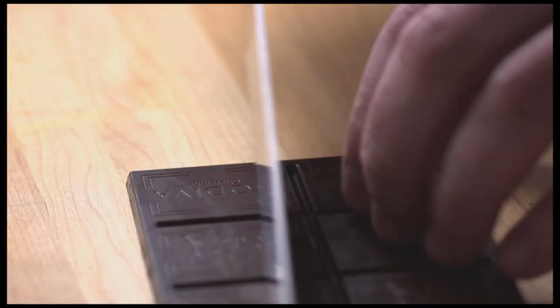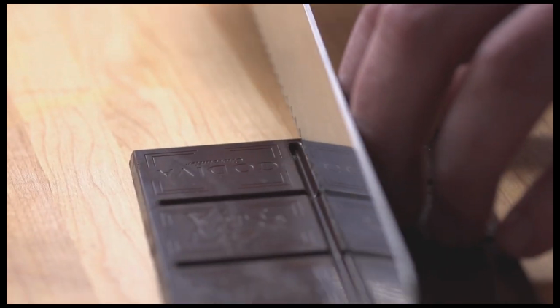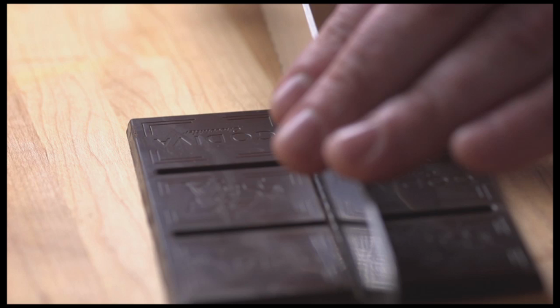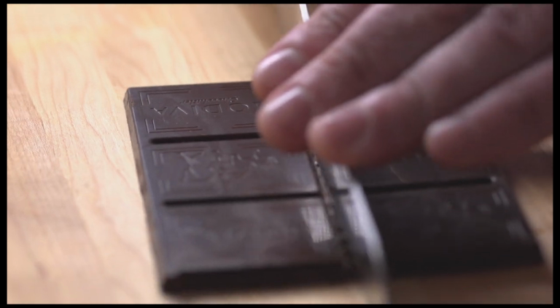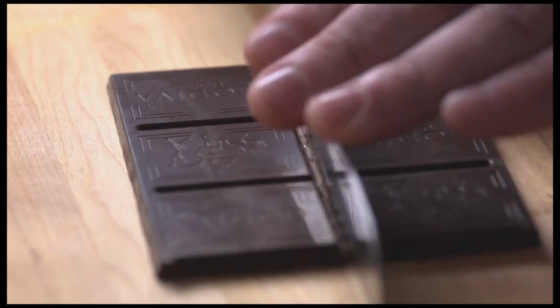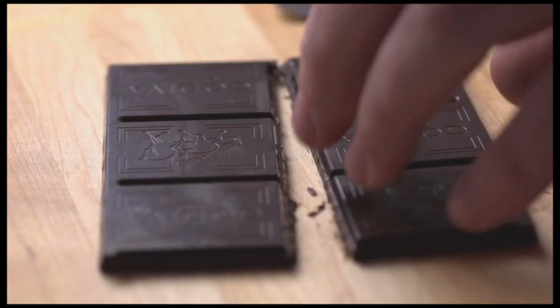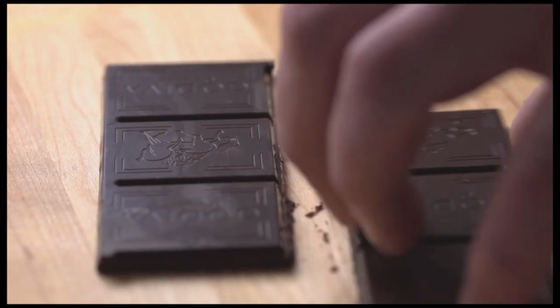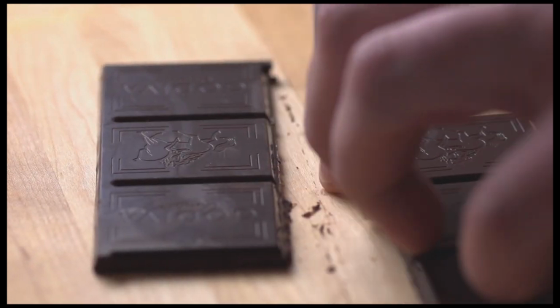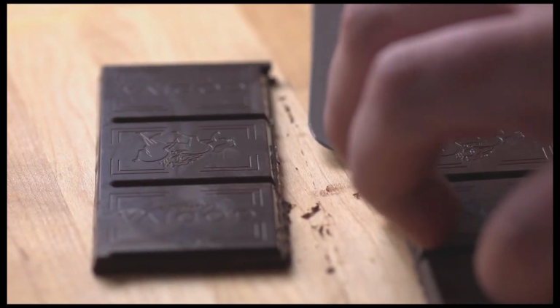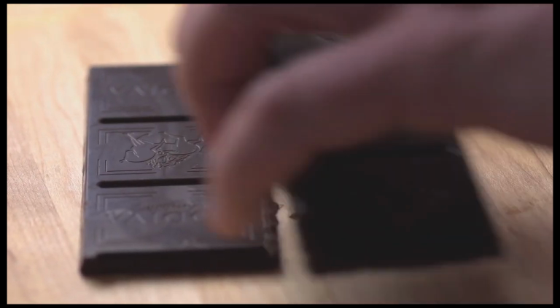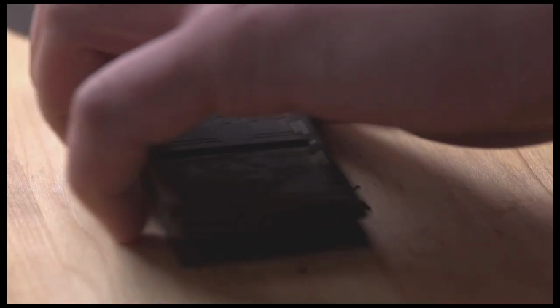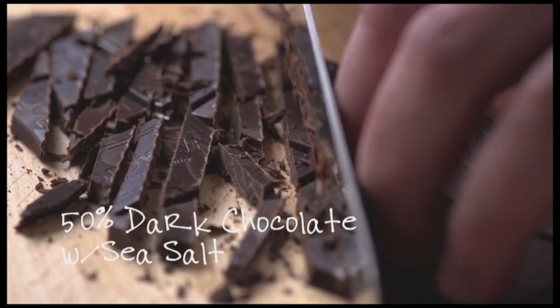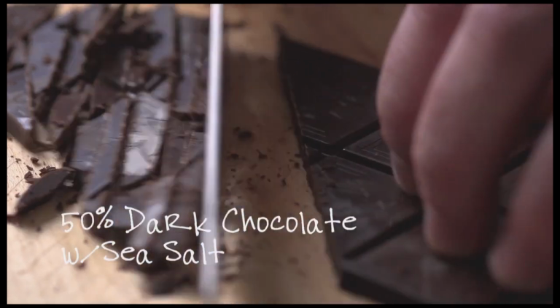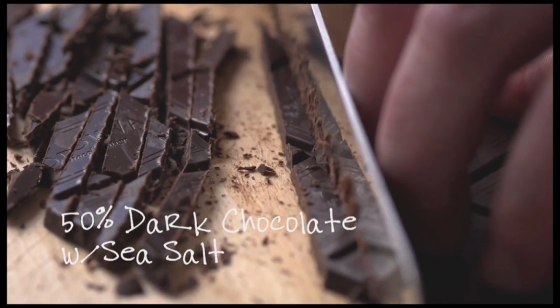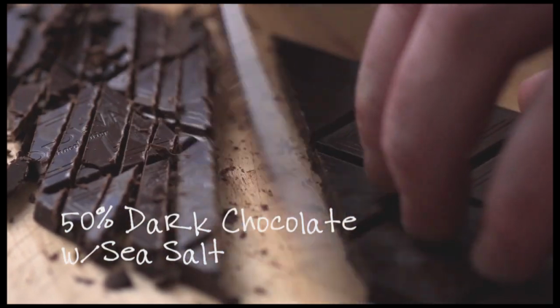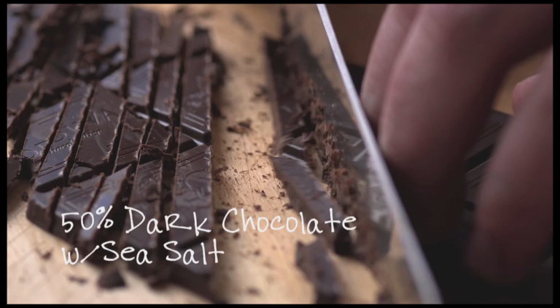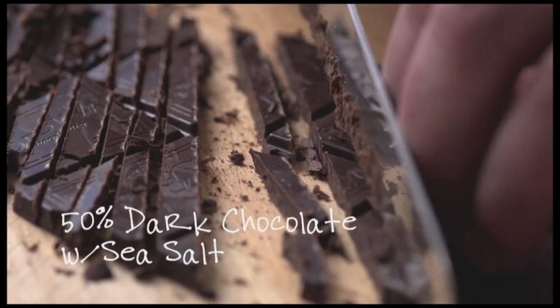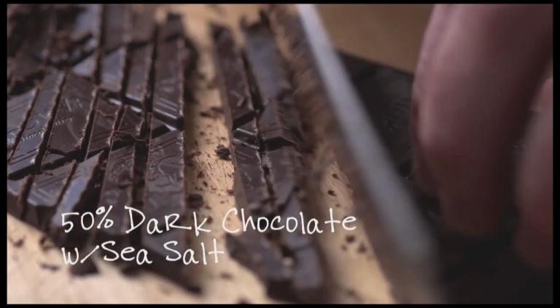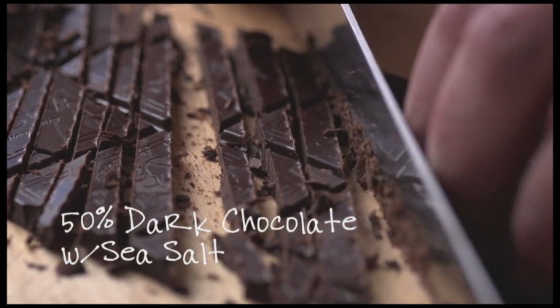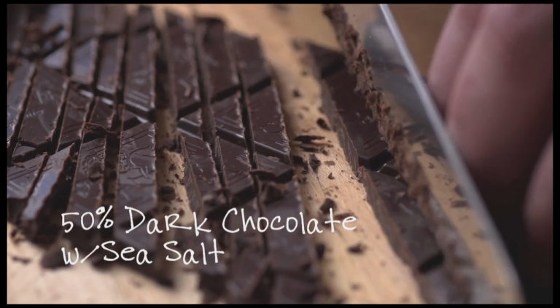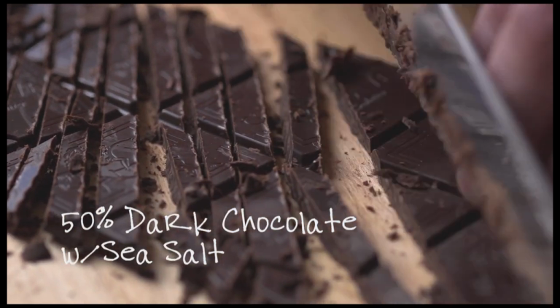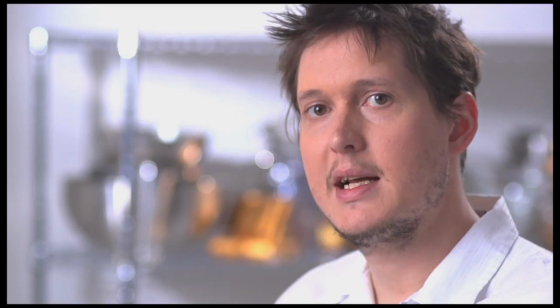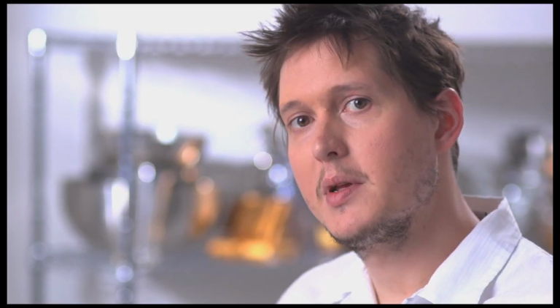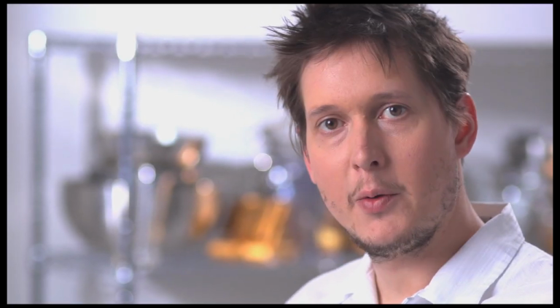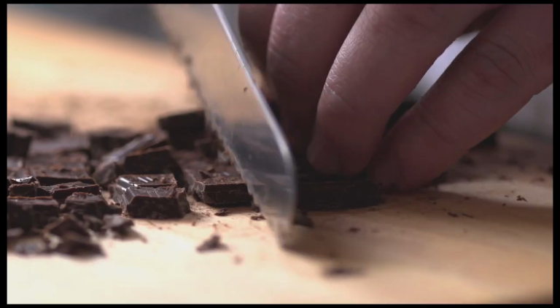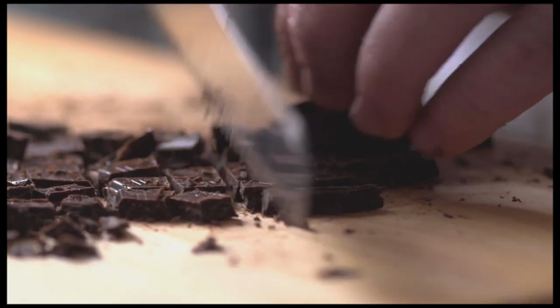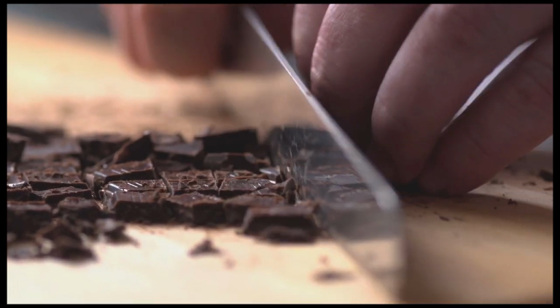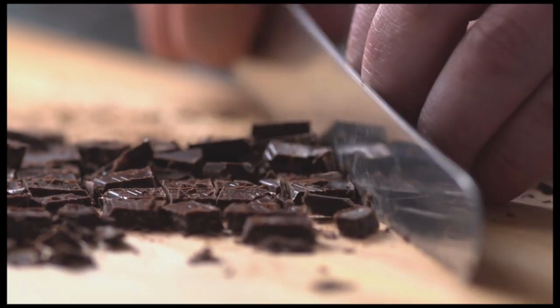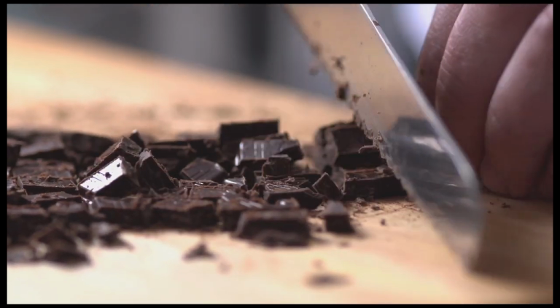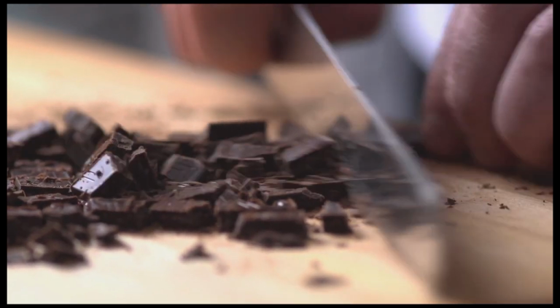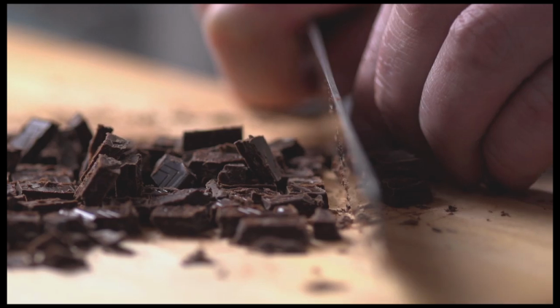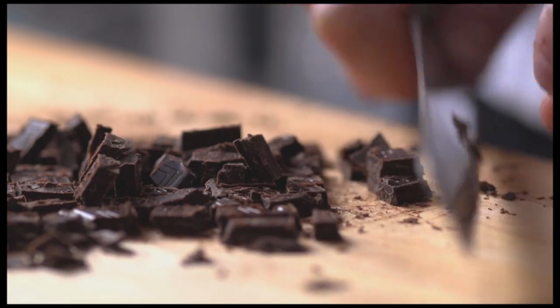I start by chopping chocolate. Godiva is 50% dark chocolate with sea salt. Working with chocolate gives you a lot of freedom. You can kind of manipulate it any way you want and if you do it right you're probably going to end up with something pretty delectable.